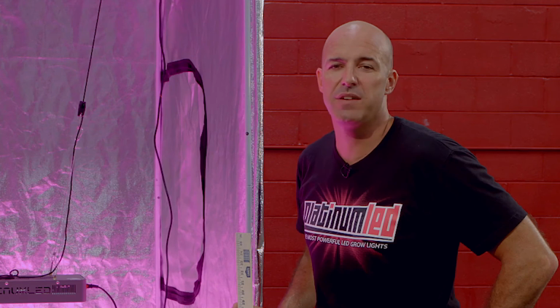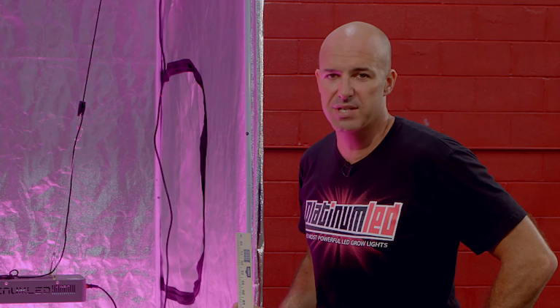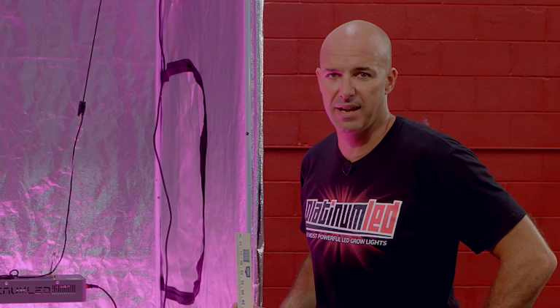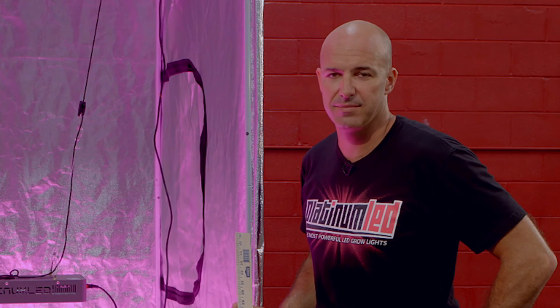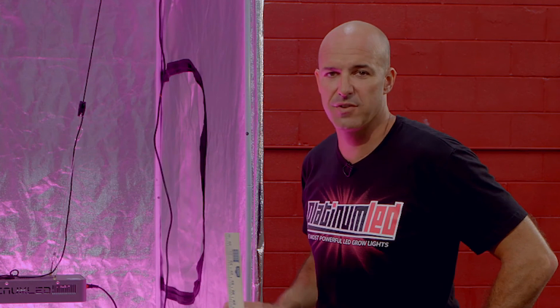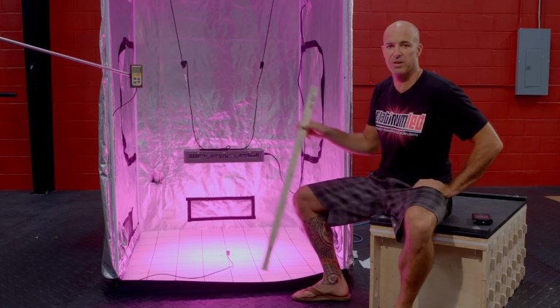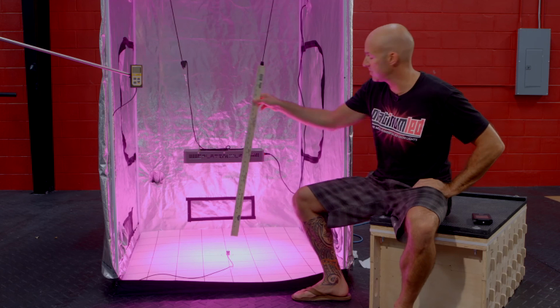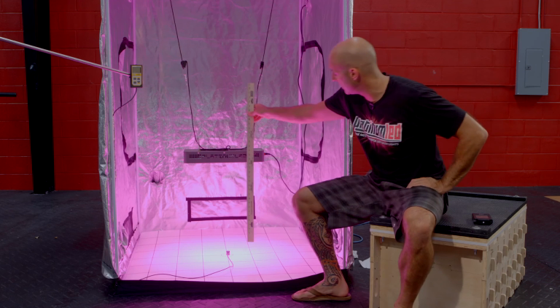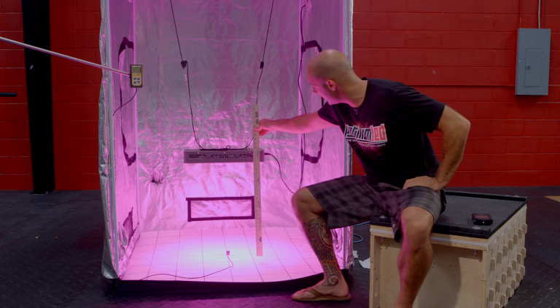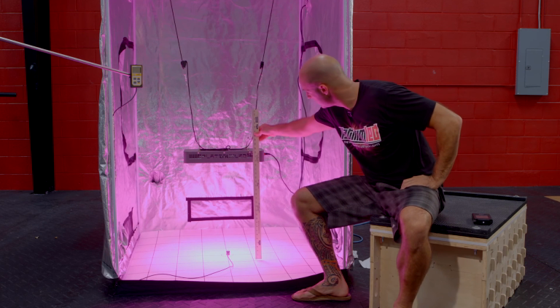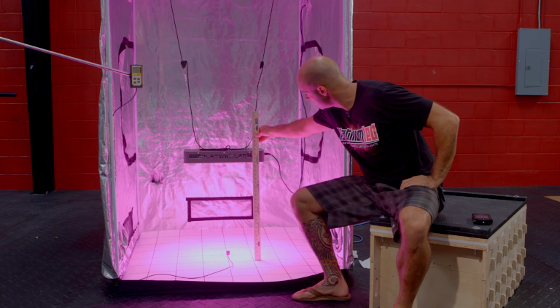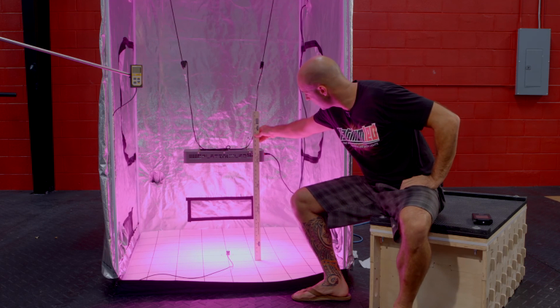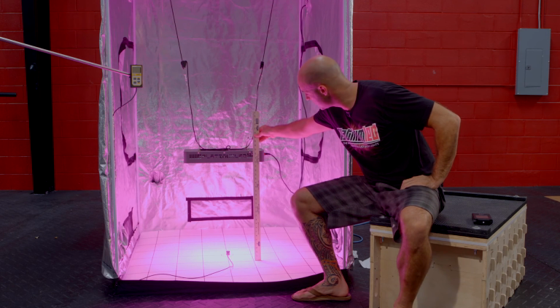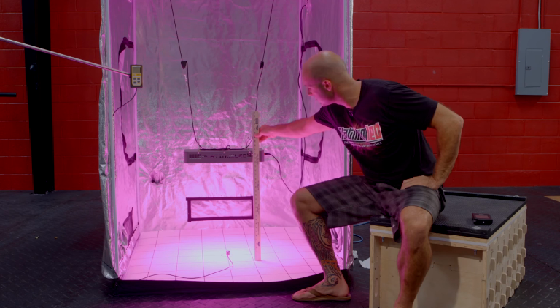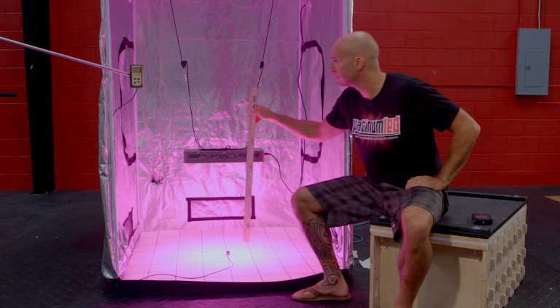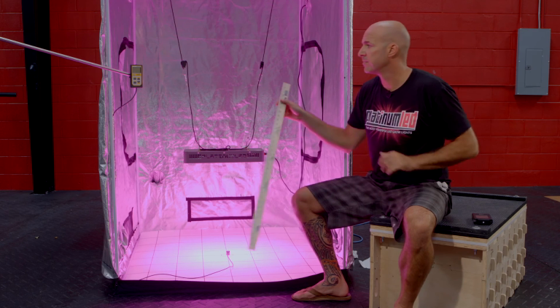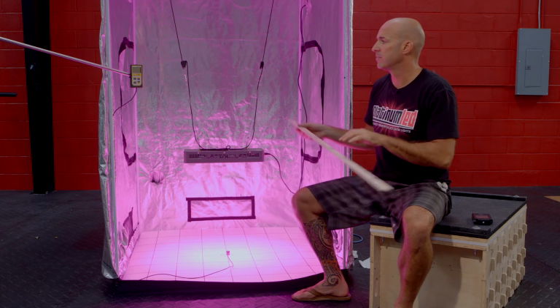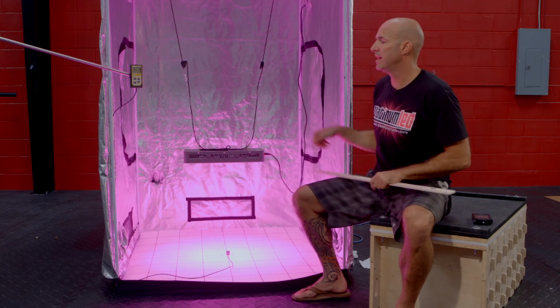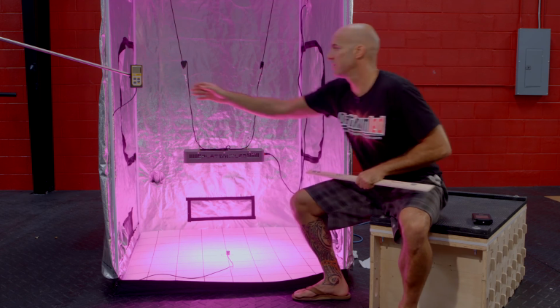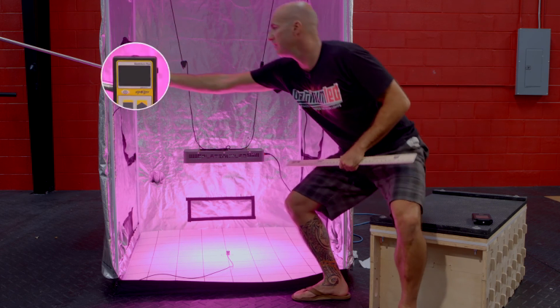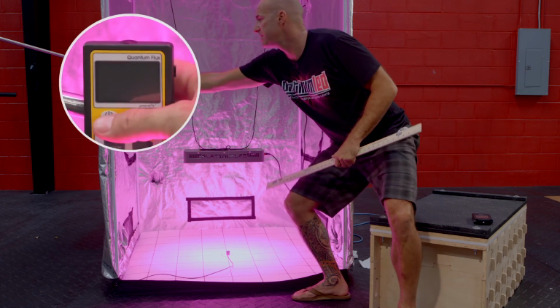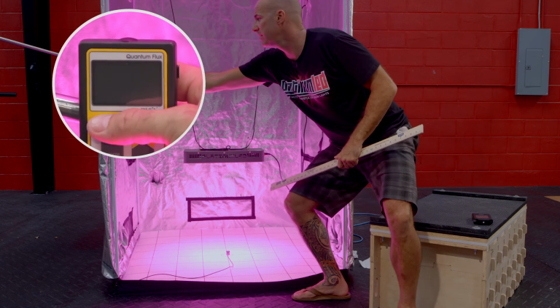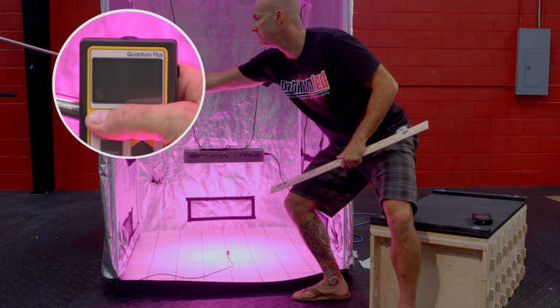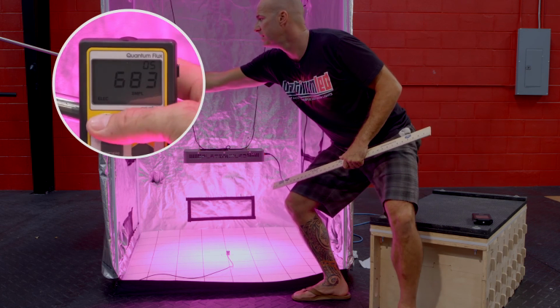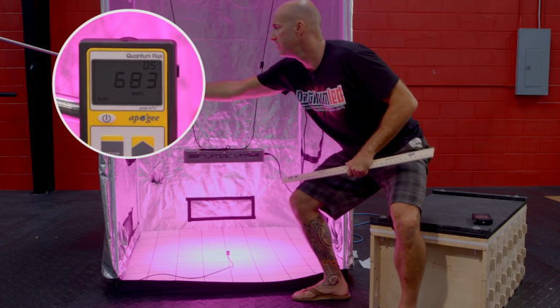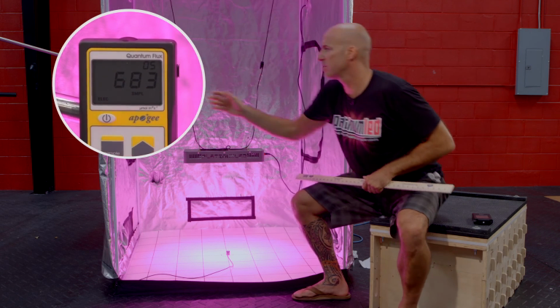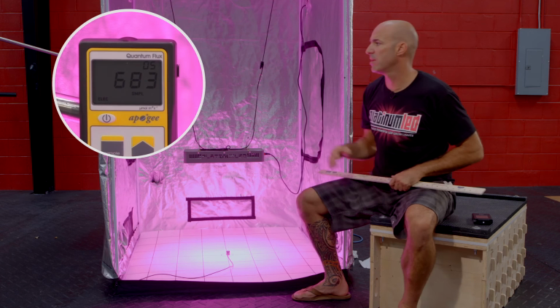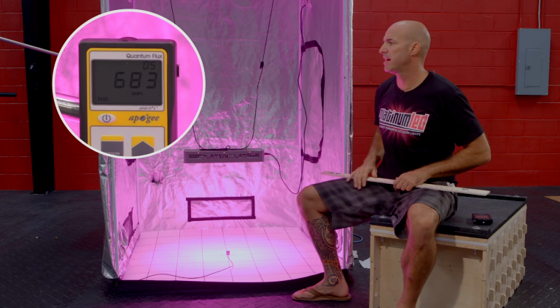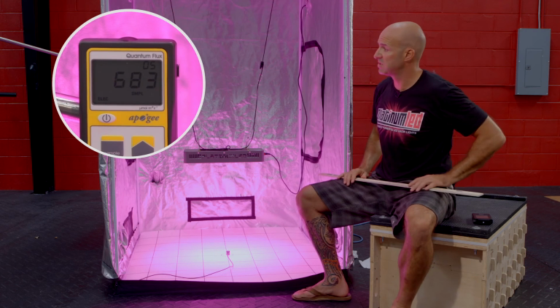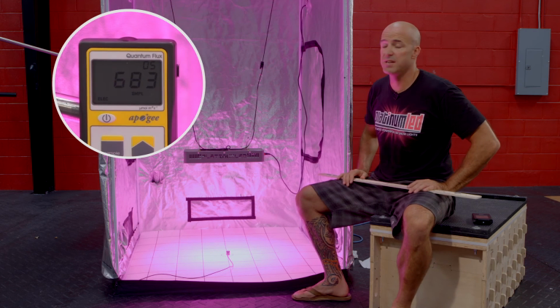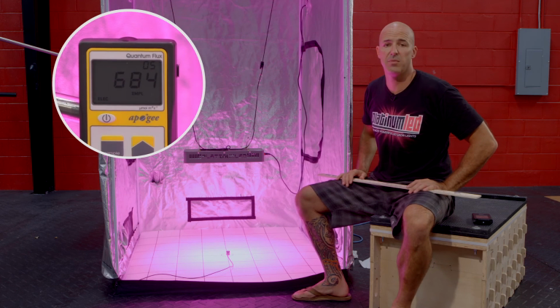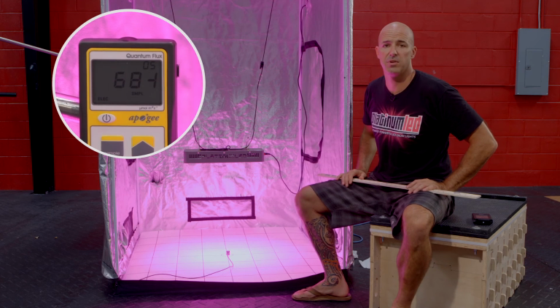Last stop on our journey here, 24 inches of hanging height. First thing we're going to do is verify it — 24 inches. We're going to go ahead and turn on our Apogee meter here. You'll see that we're hitting roughly about 683 micromoles.